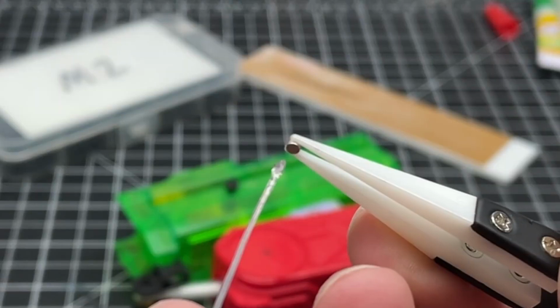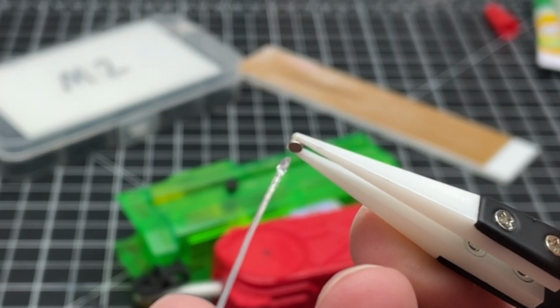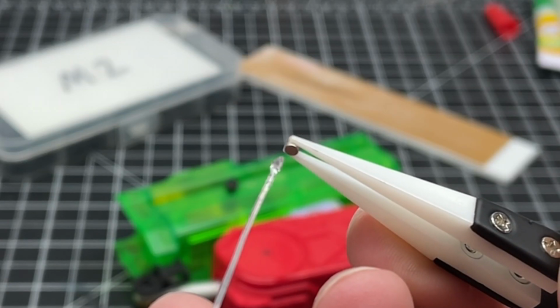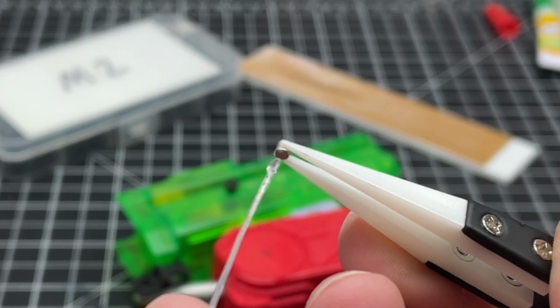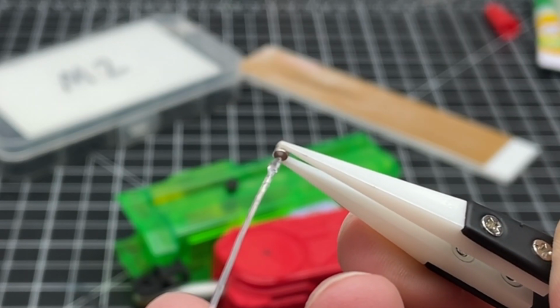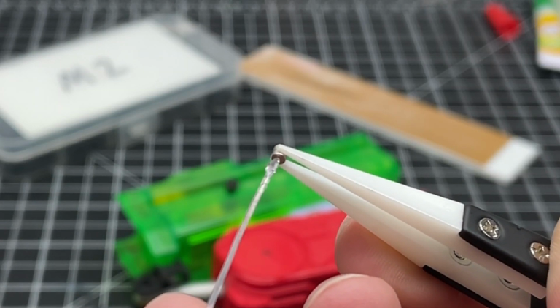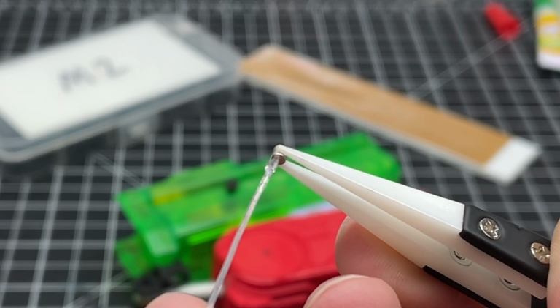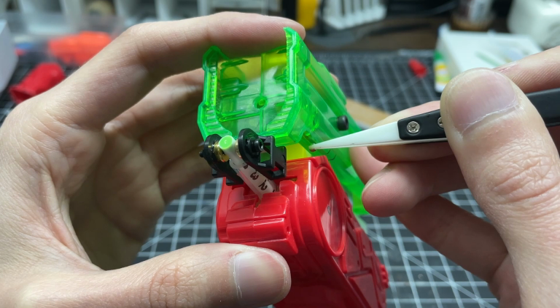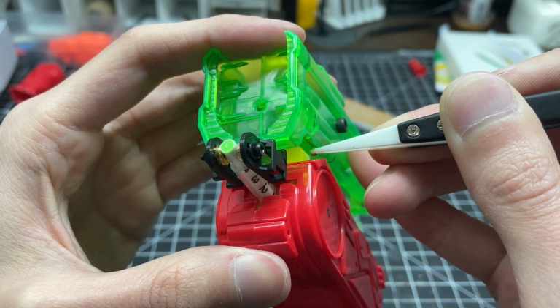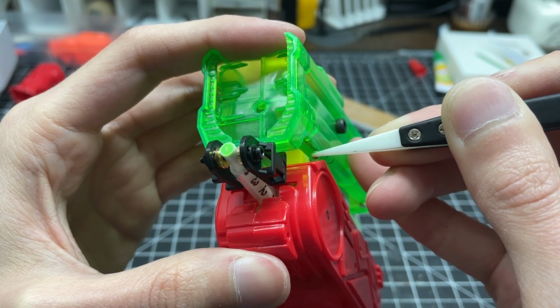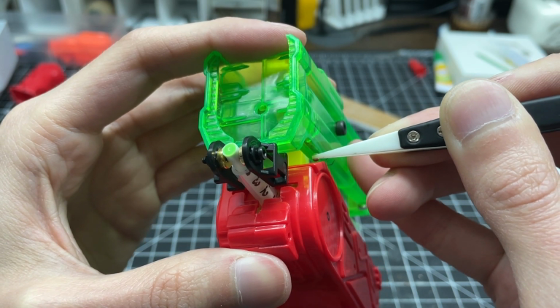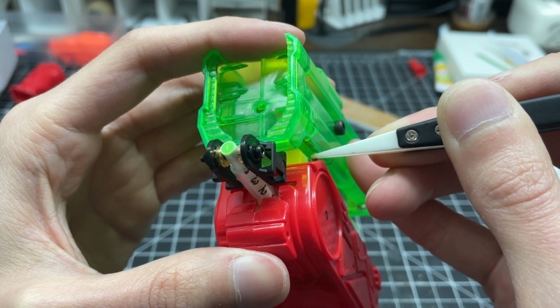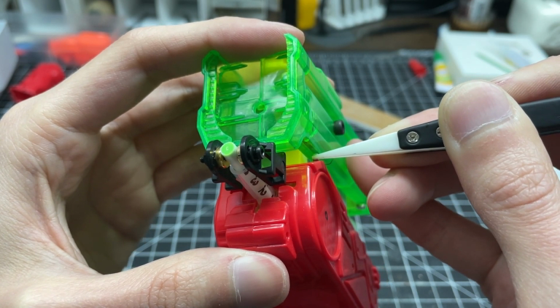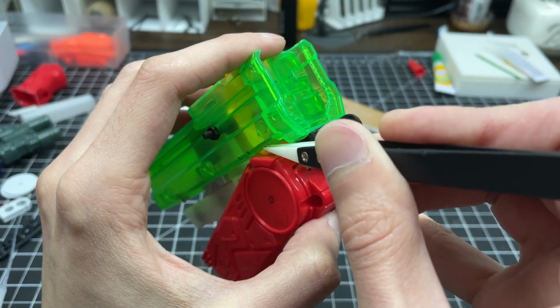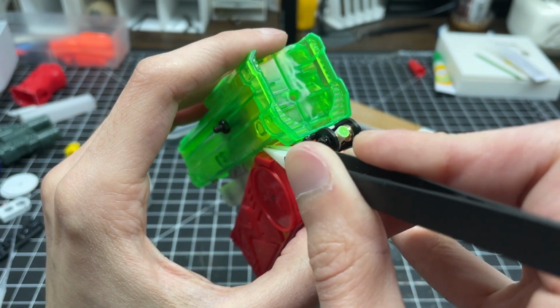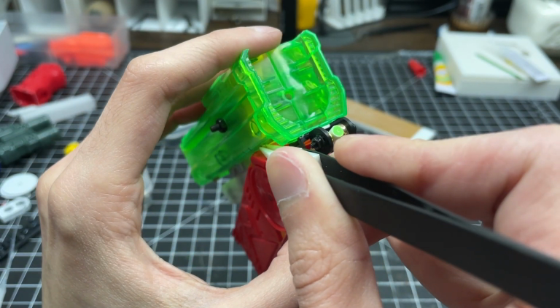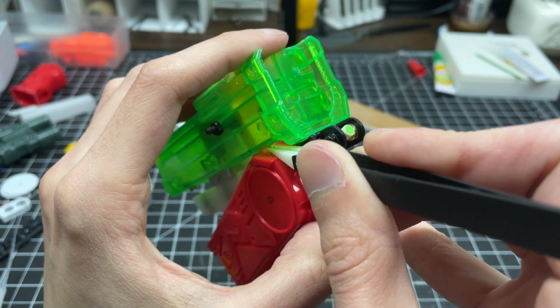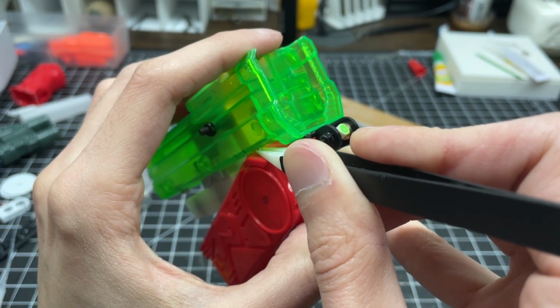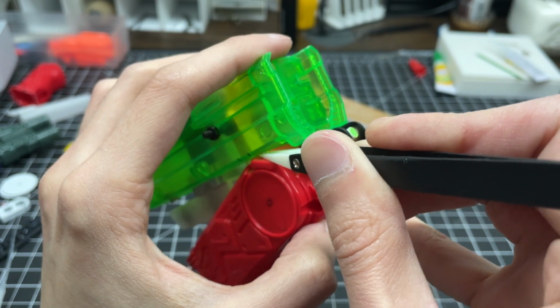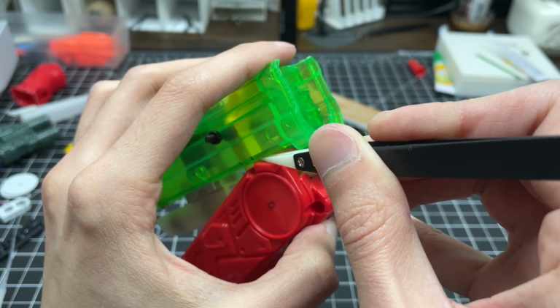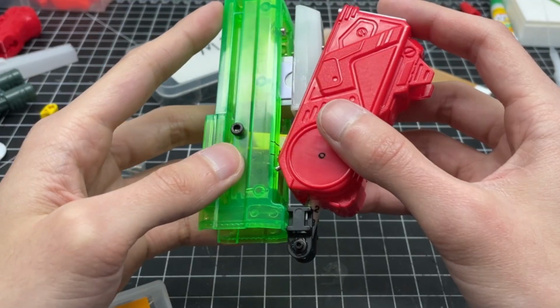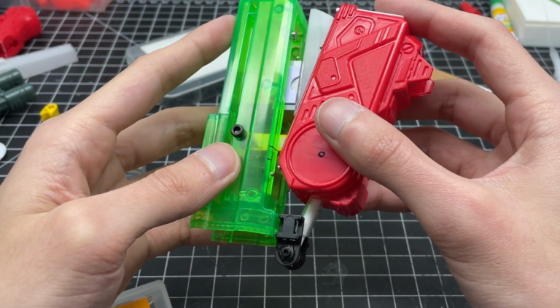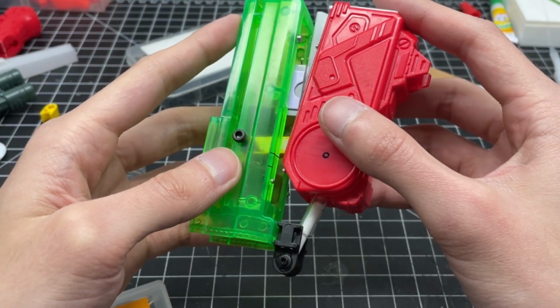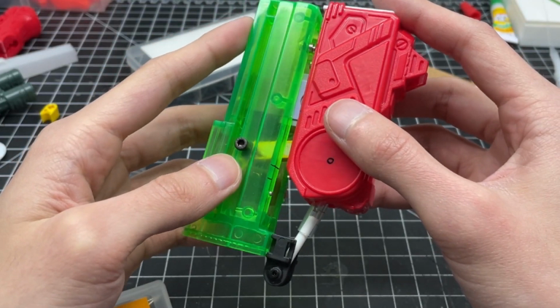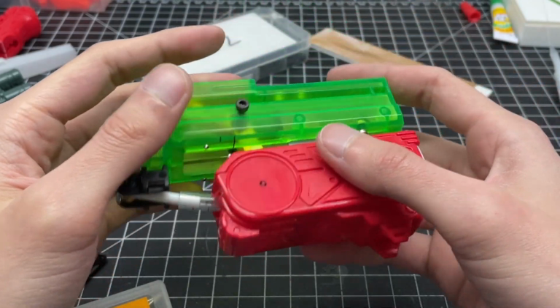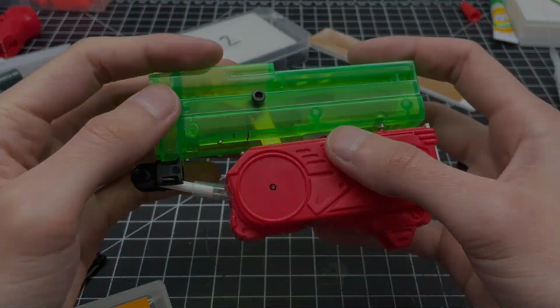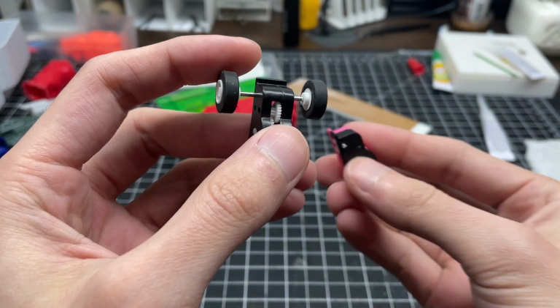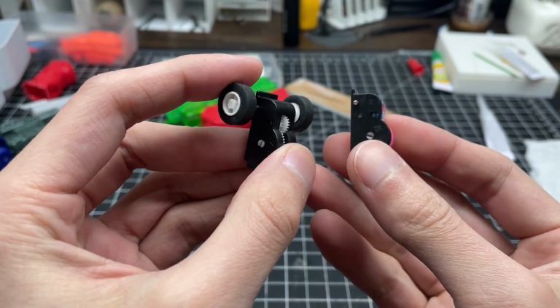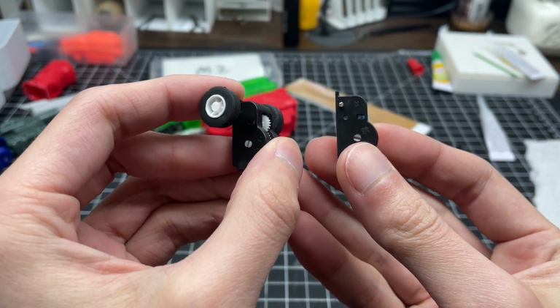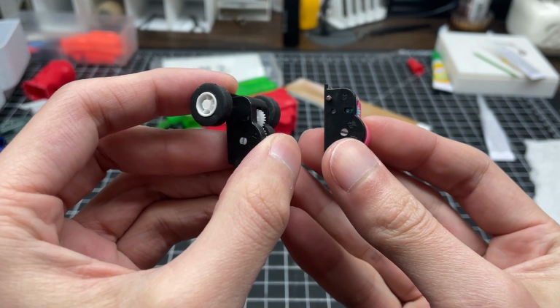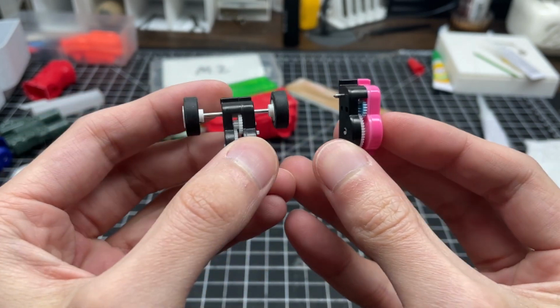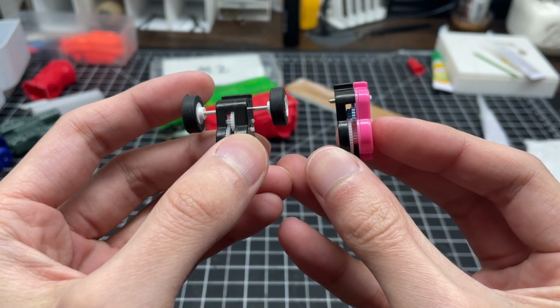One more pair of magnetic latches was needed to keep the claw firmly in the open position. Having completed the major components, we can now proceed with the integration of minor system elements.